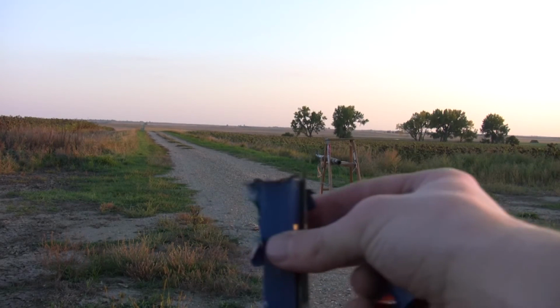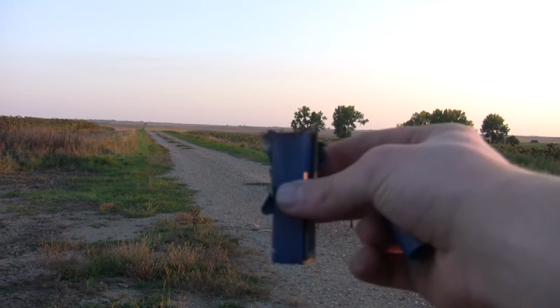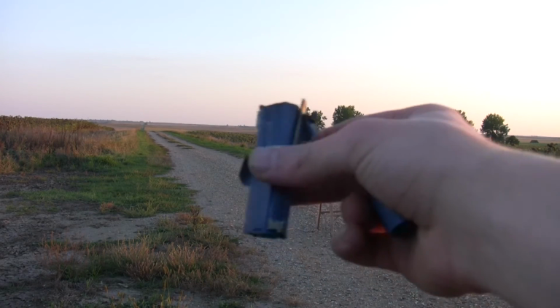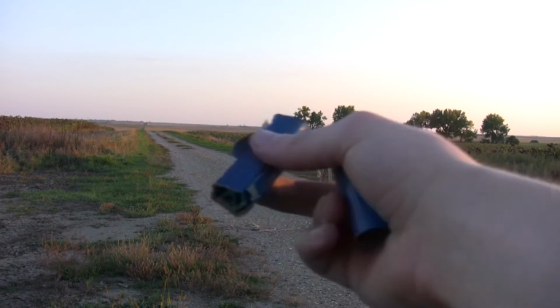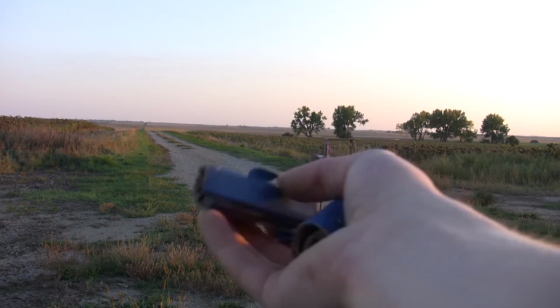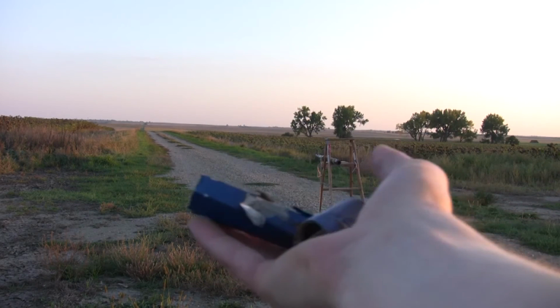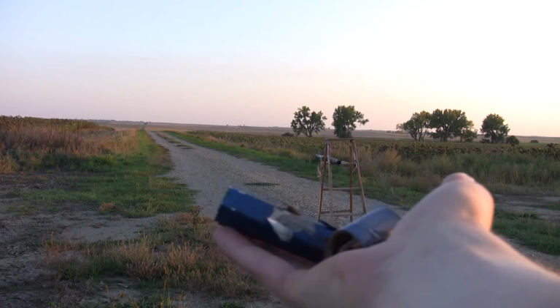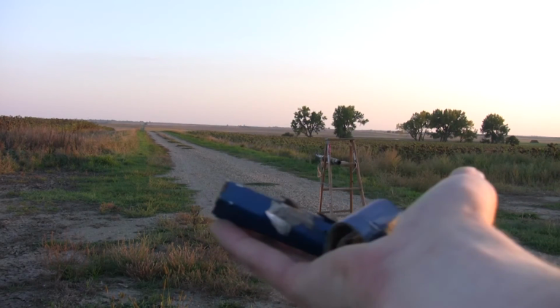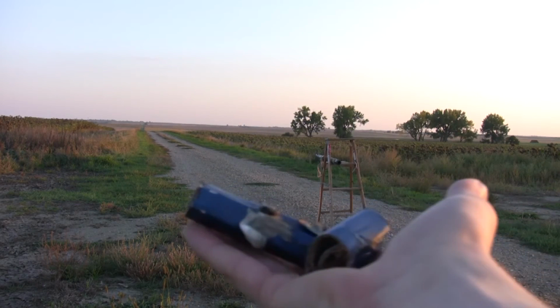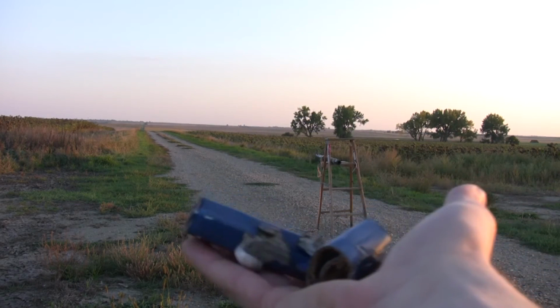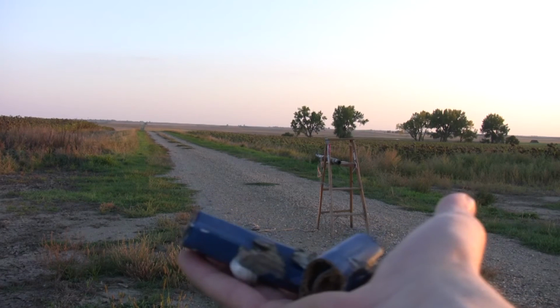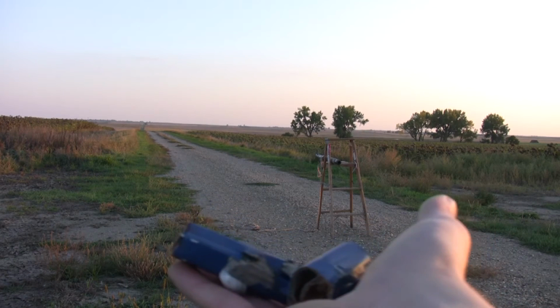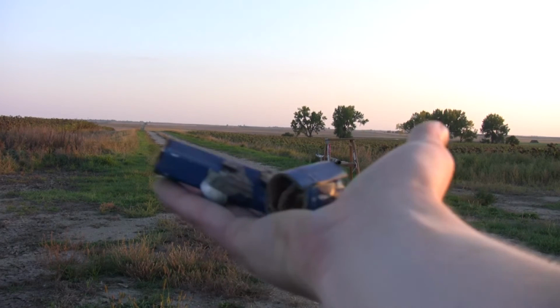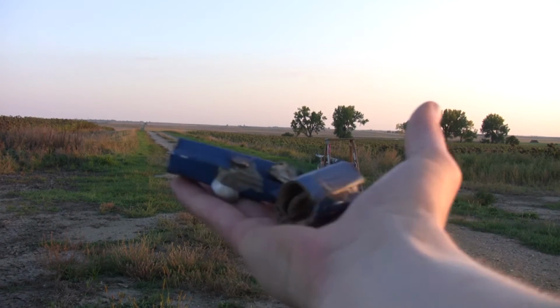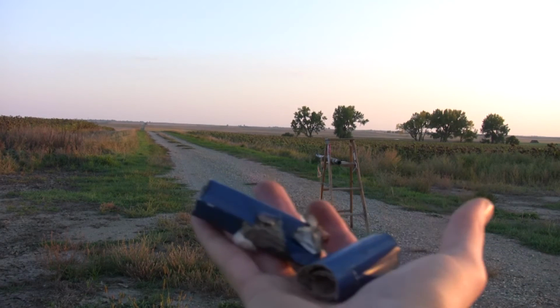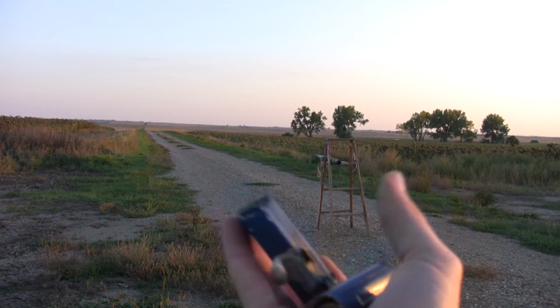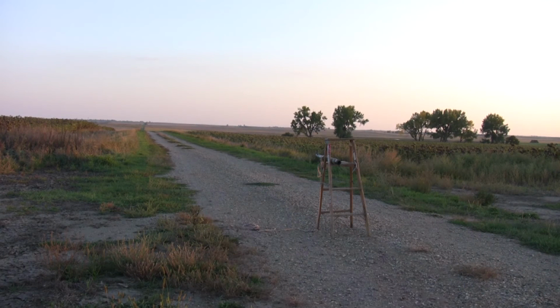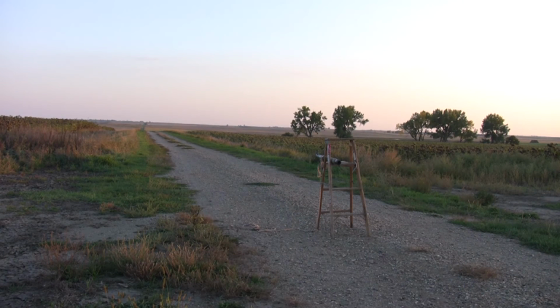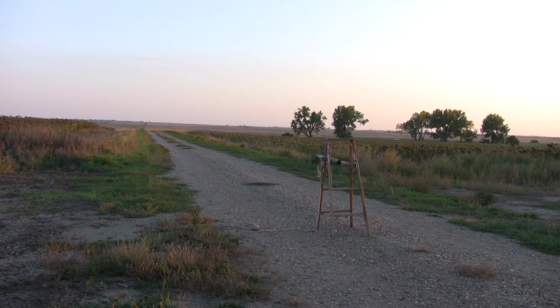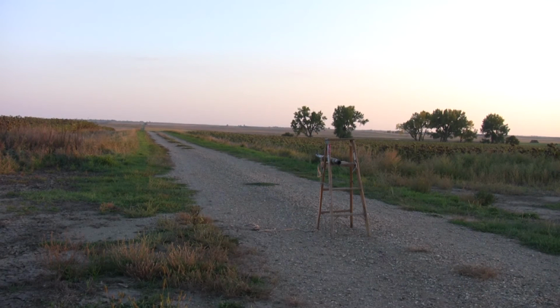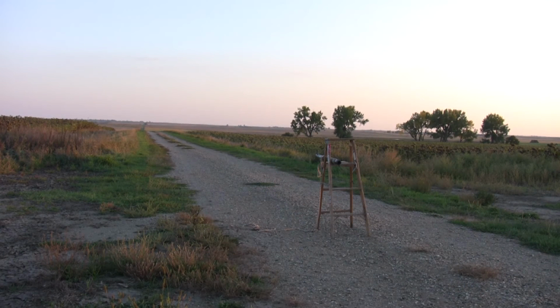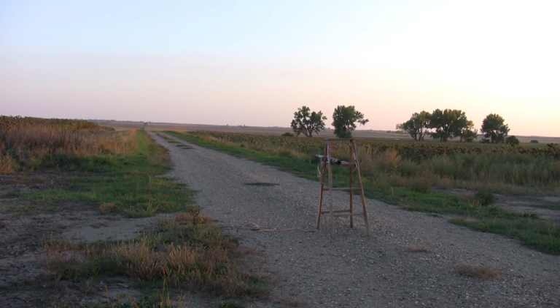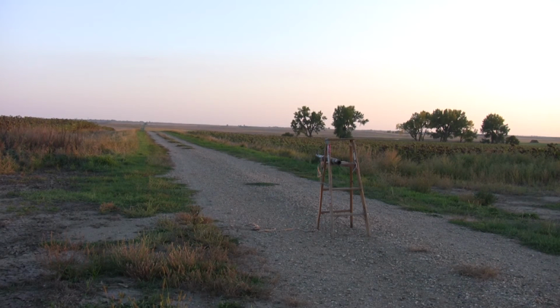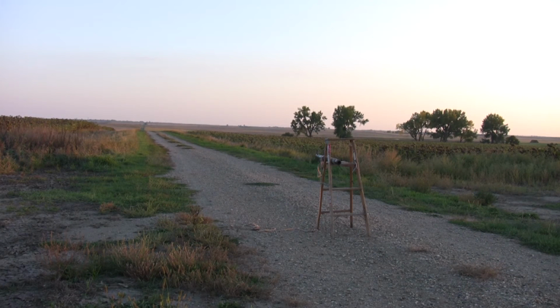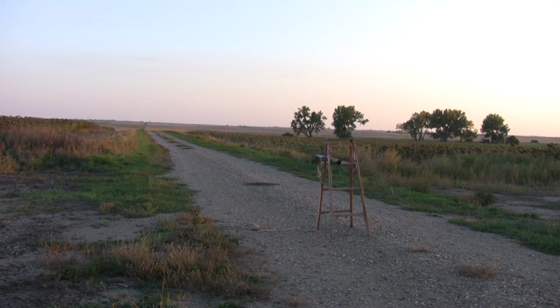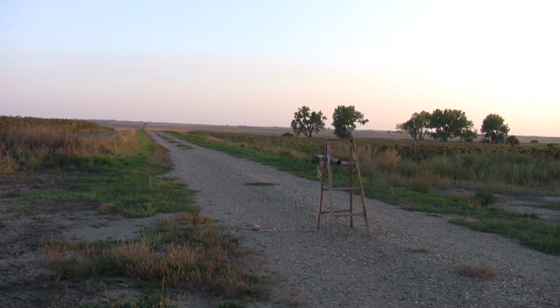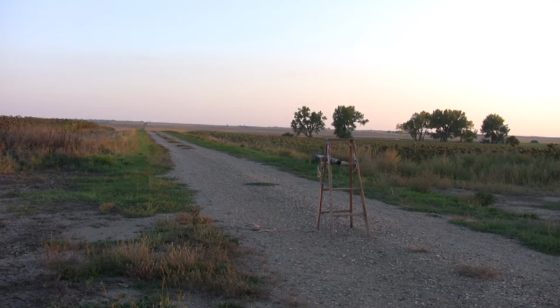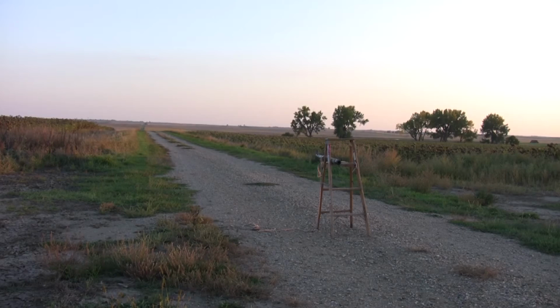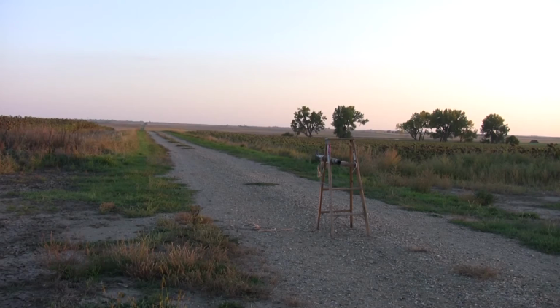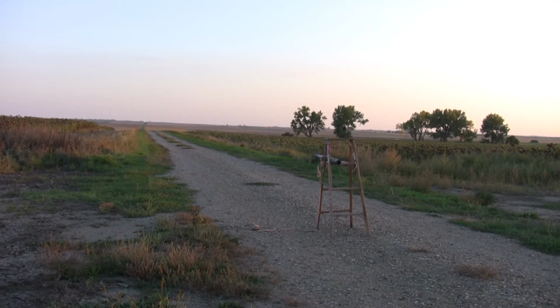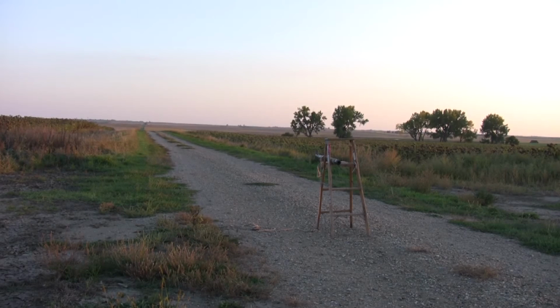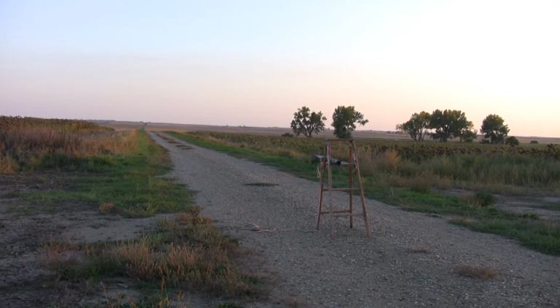Well, I found a piece of the rocket that did not survive. 15 grams is definitely too much. Dang it.